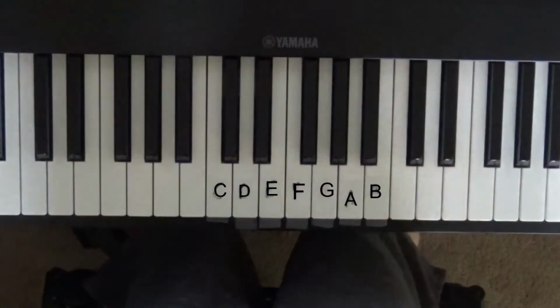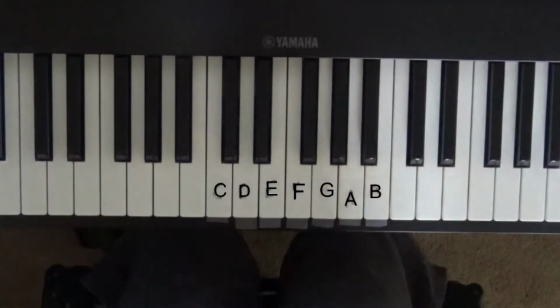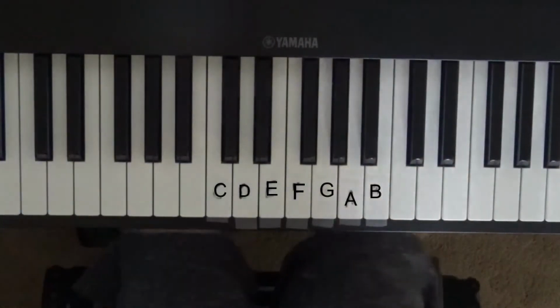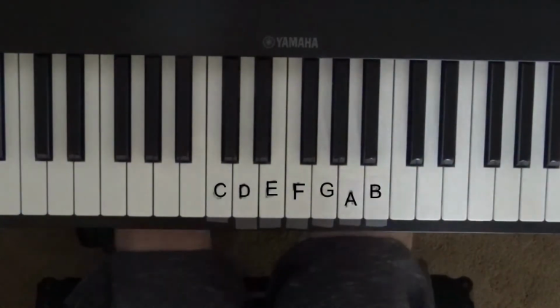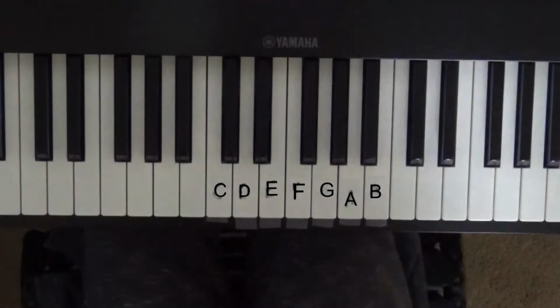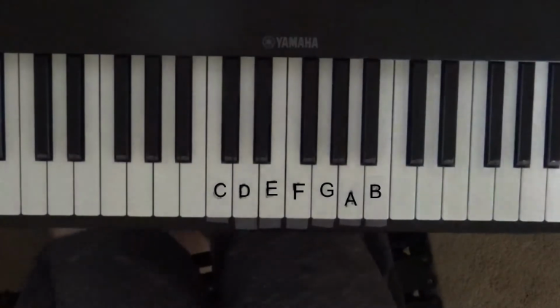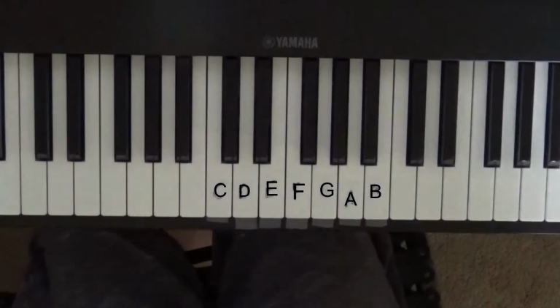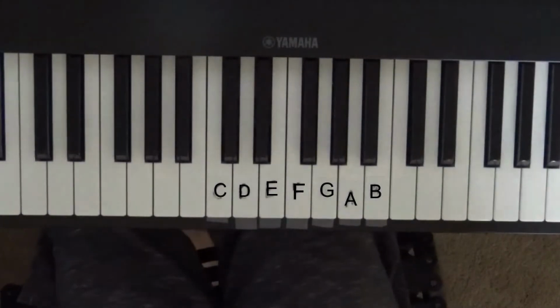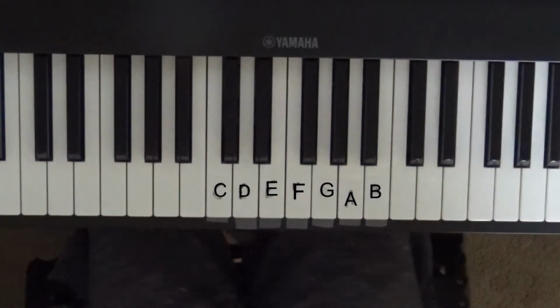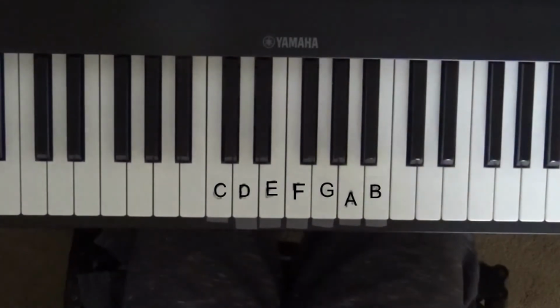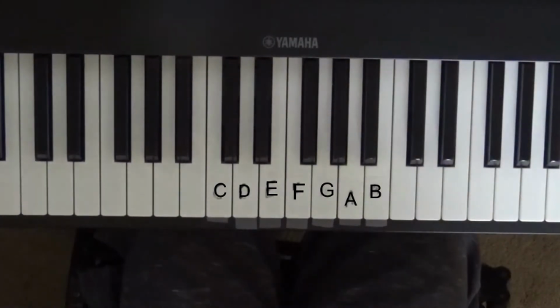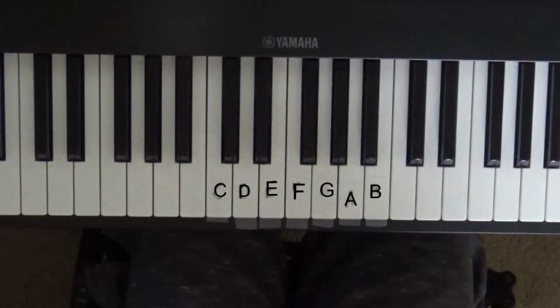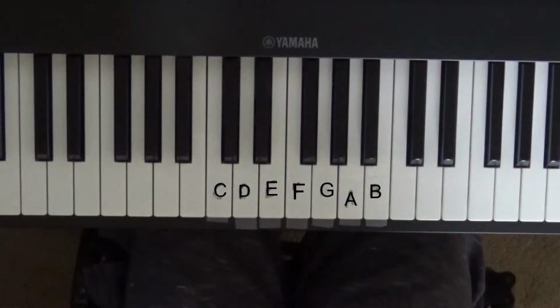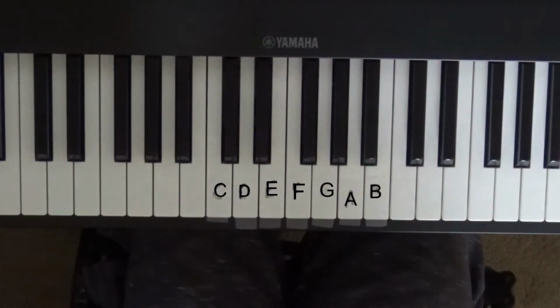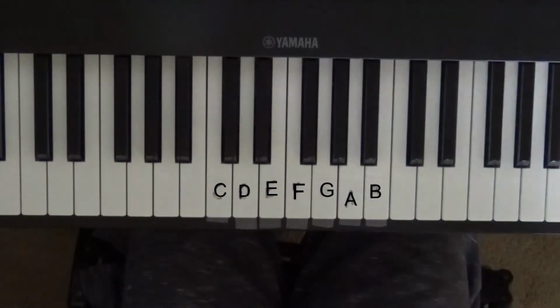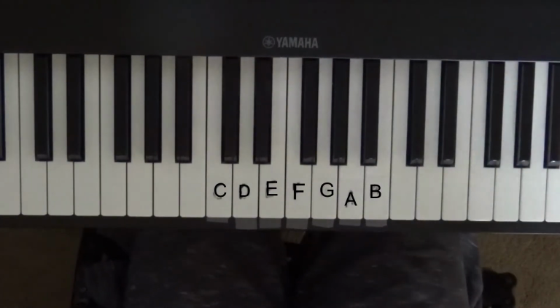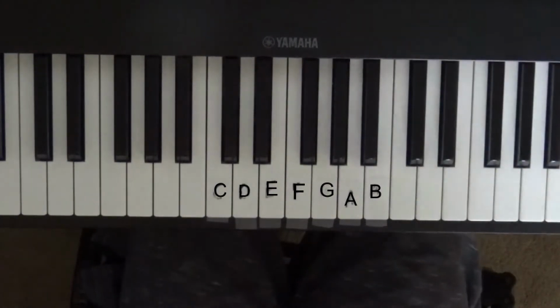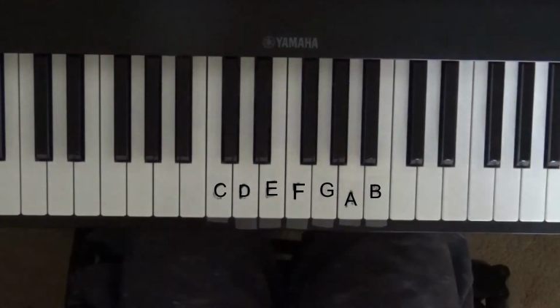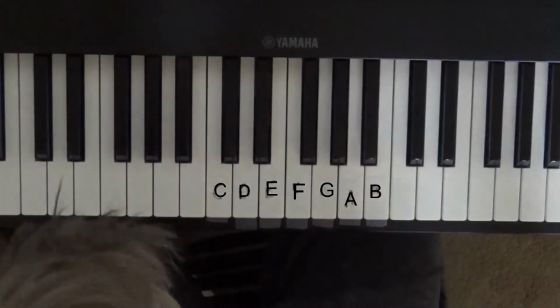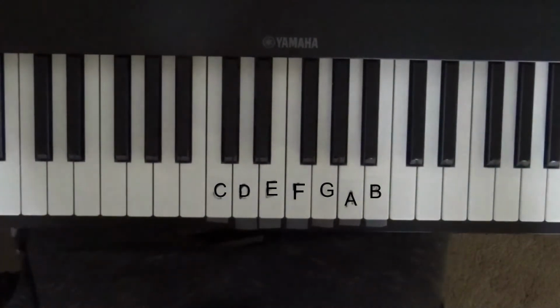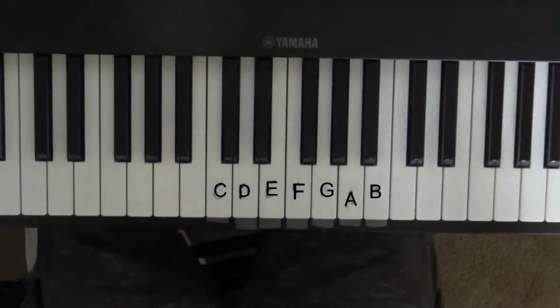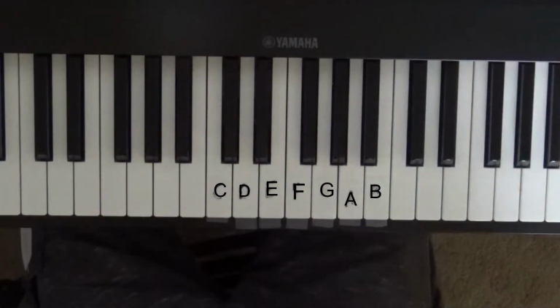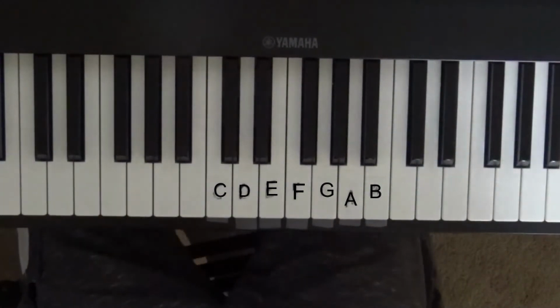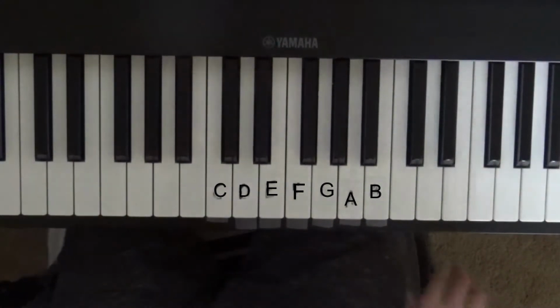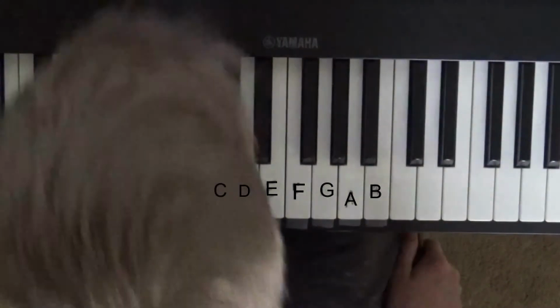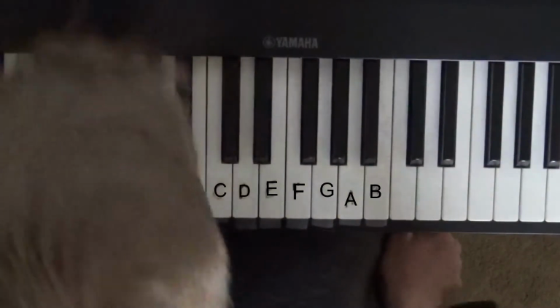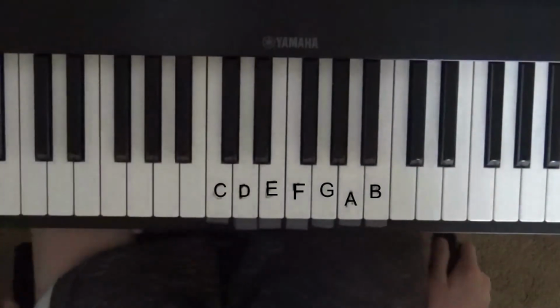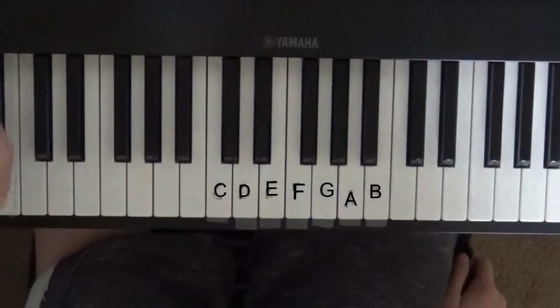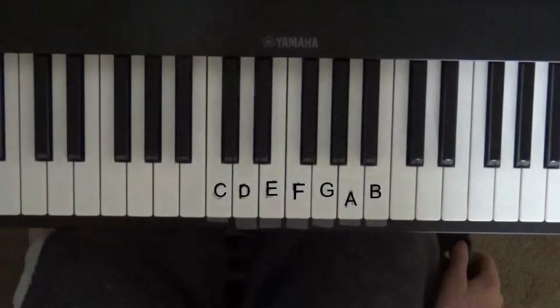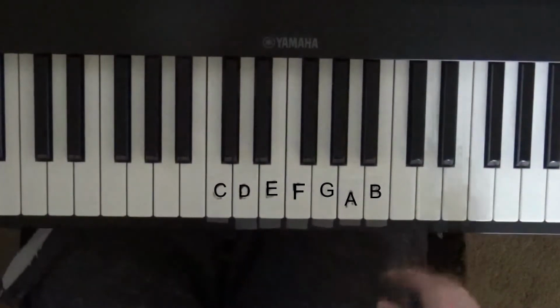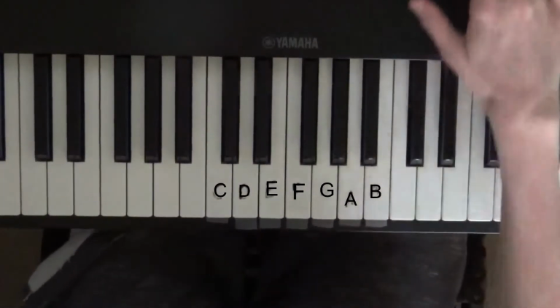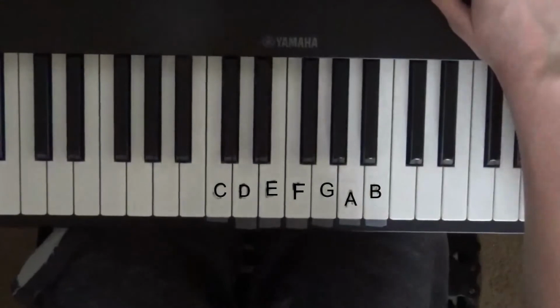Hello everybody, welcome to Piano Recording Lessons Day 2. It might have been an intro, I'm not sure, but I'm recording this part first. So if you did not see the last lesson, I would highly advise you doing so.